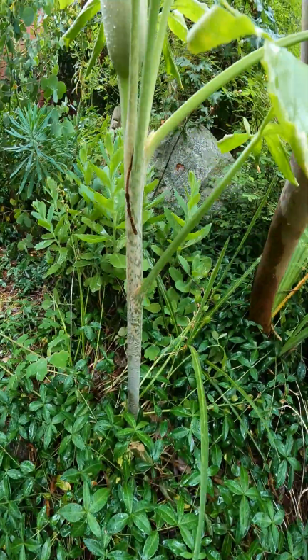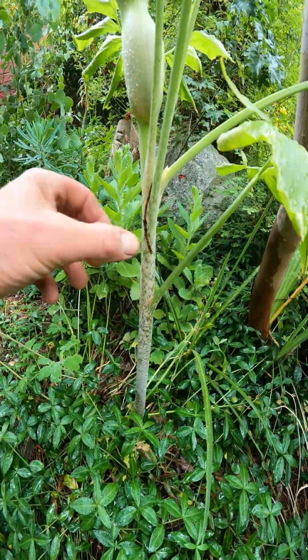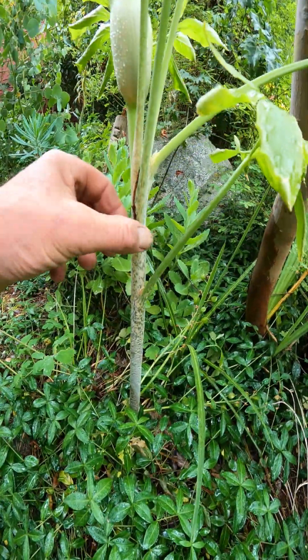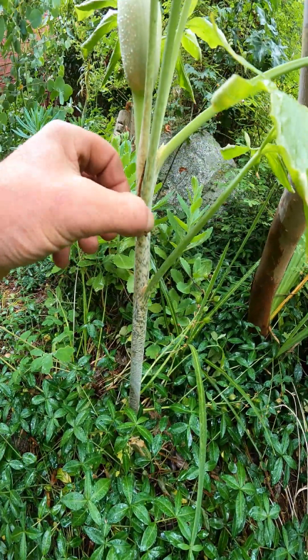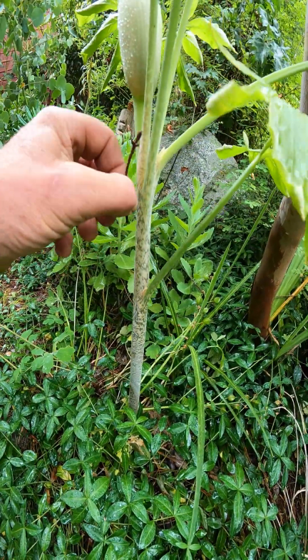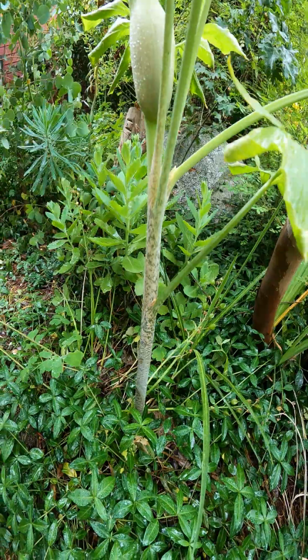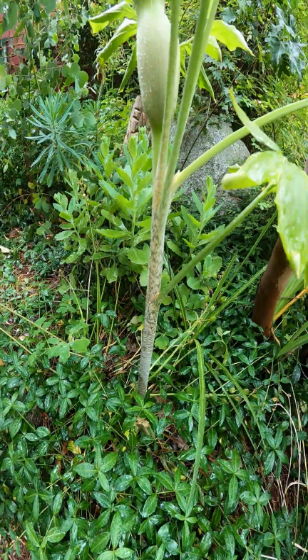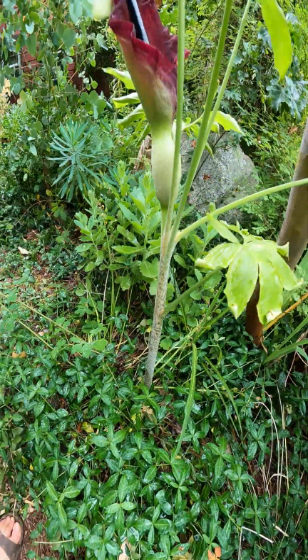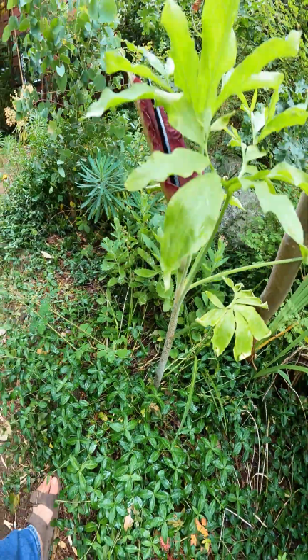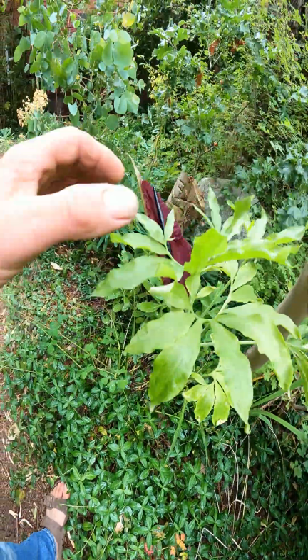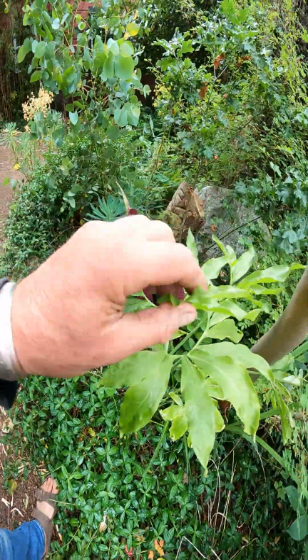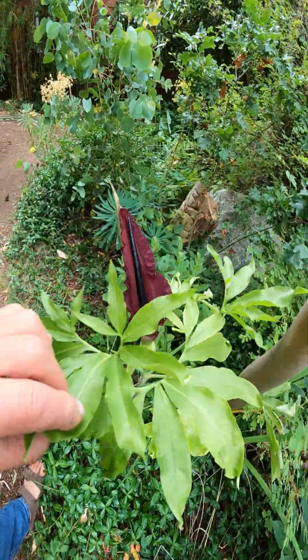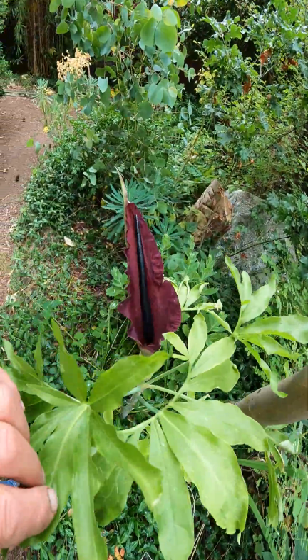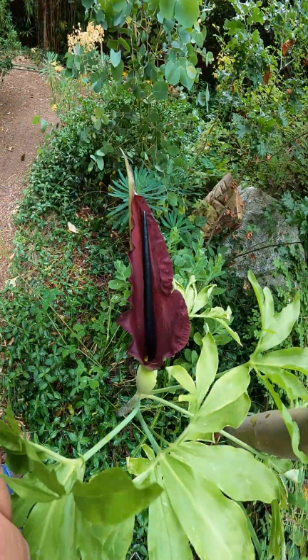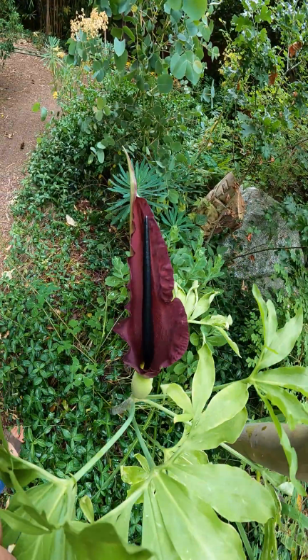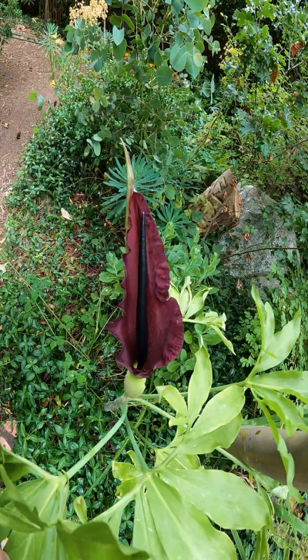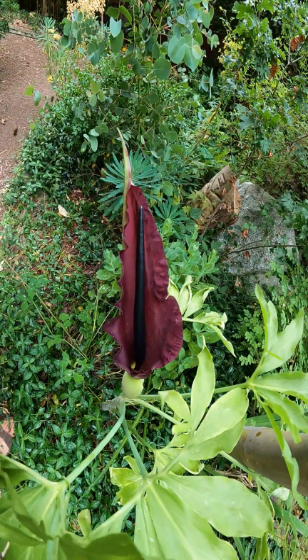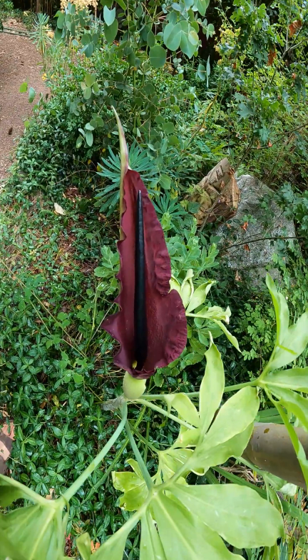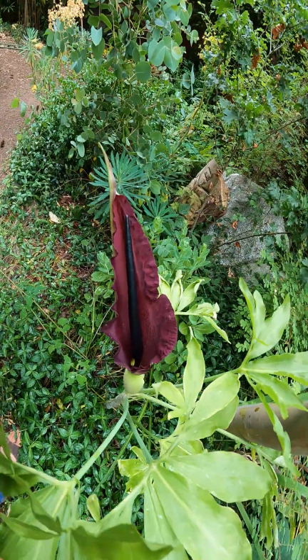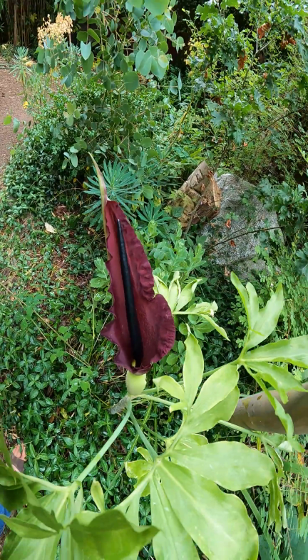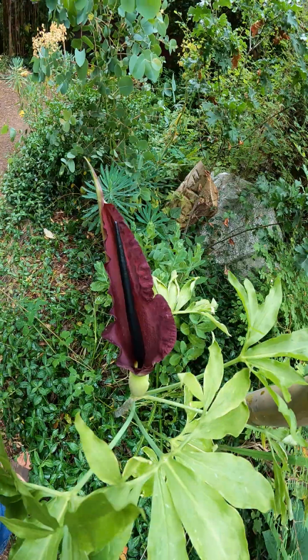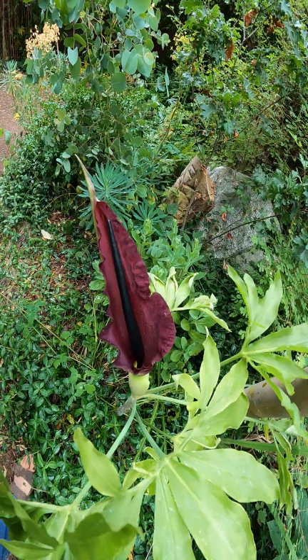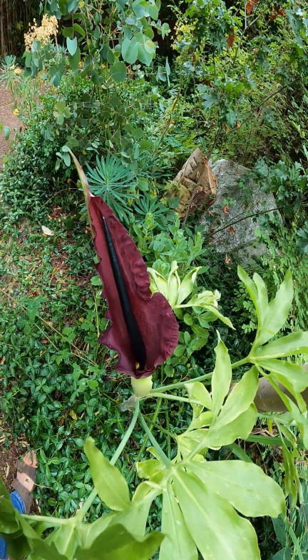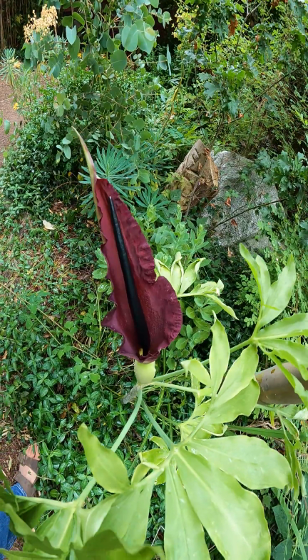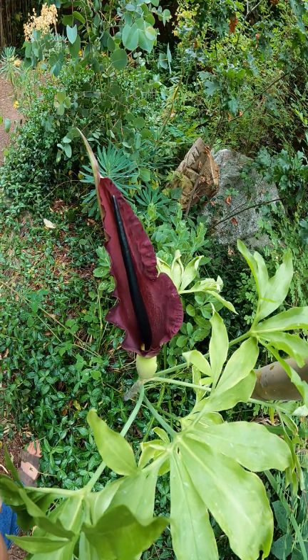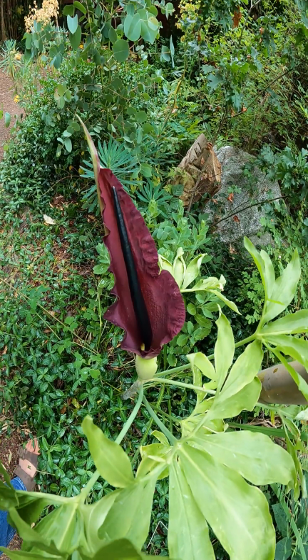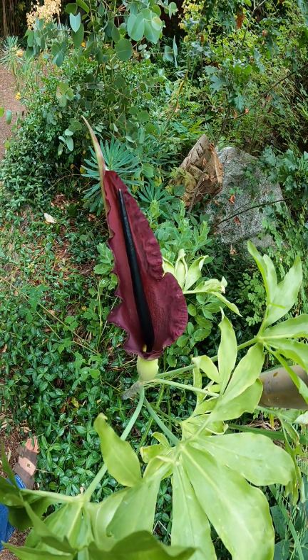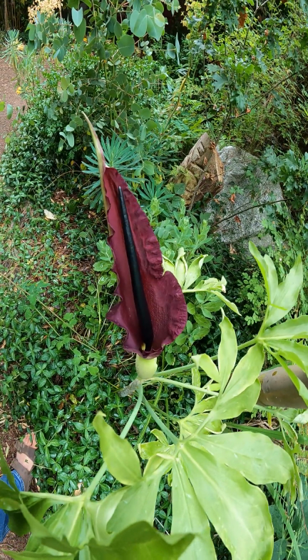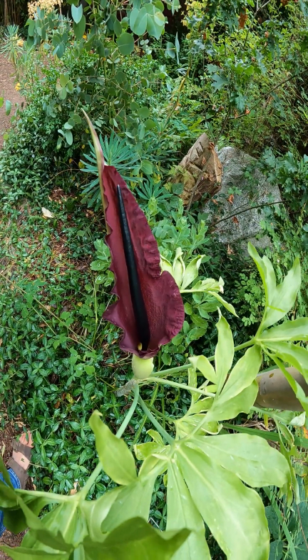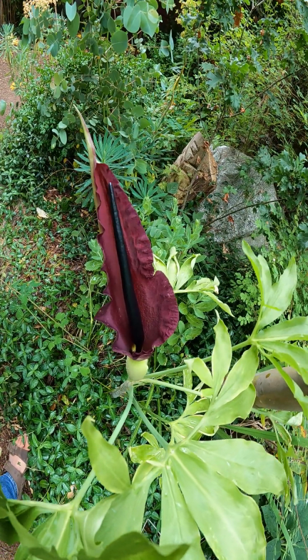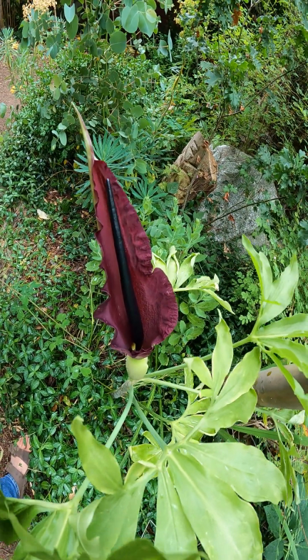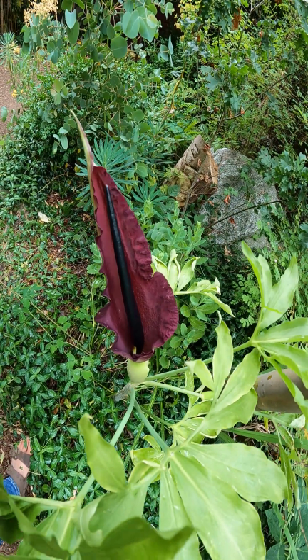You can see the spotted kind of stem on it. But I don't know what pollinates these things, but it sure does stink. It's not a nice smelling flower, but it's sure beautiful. Look at that.